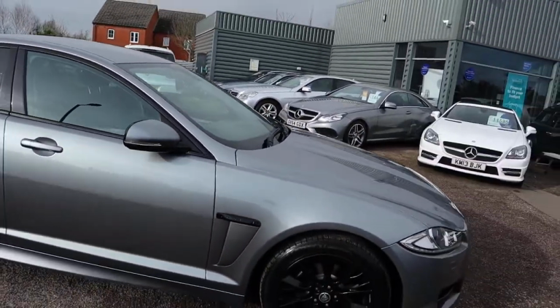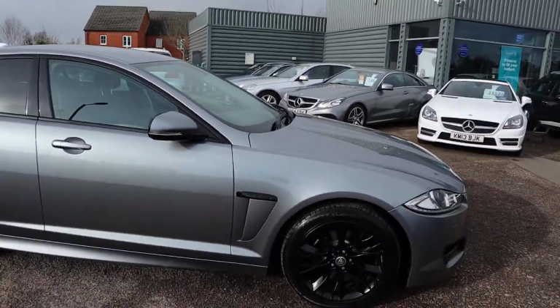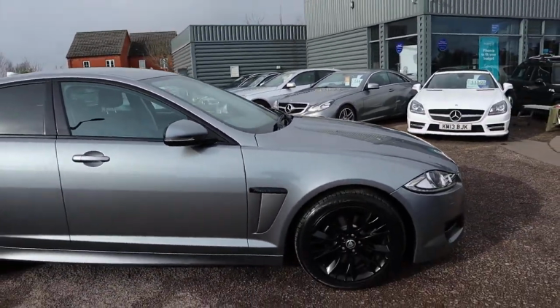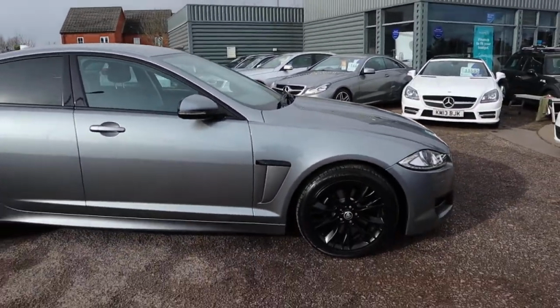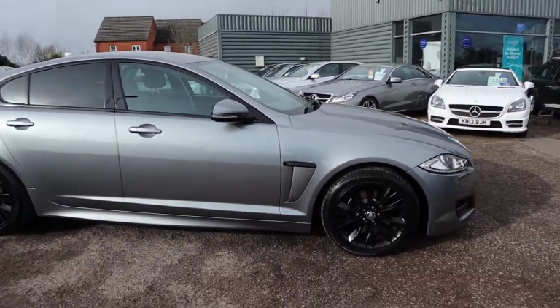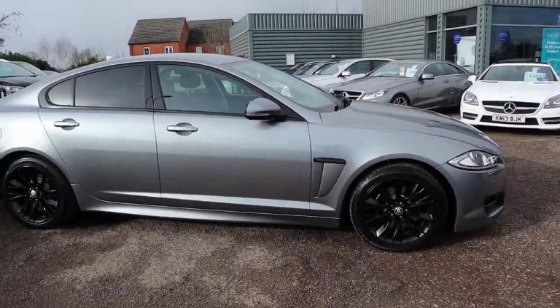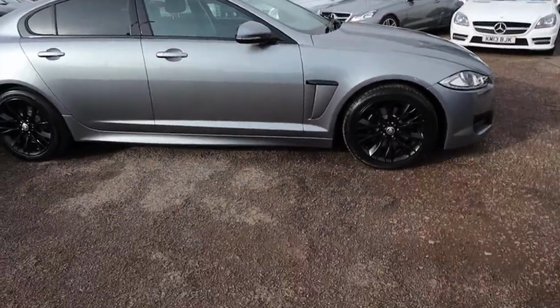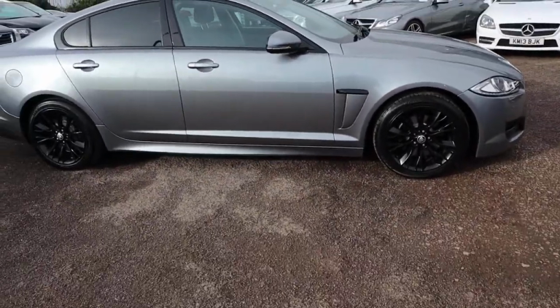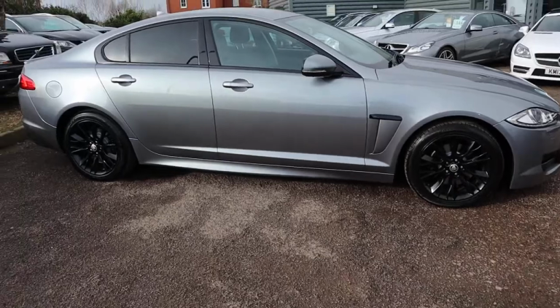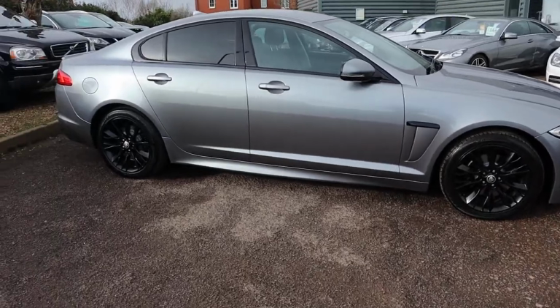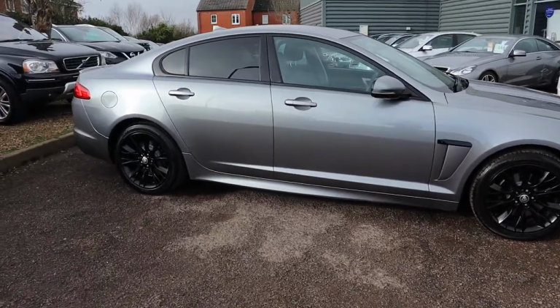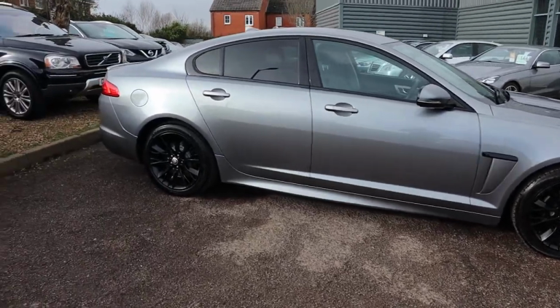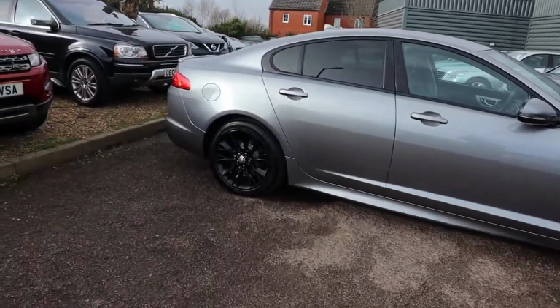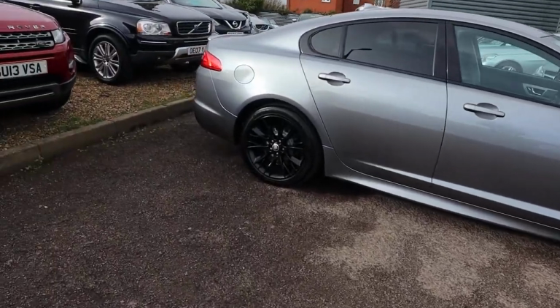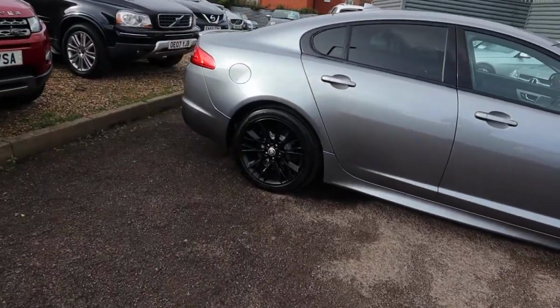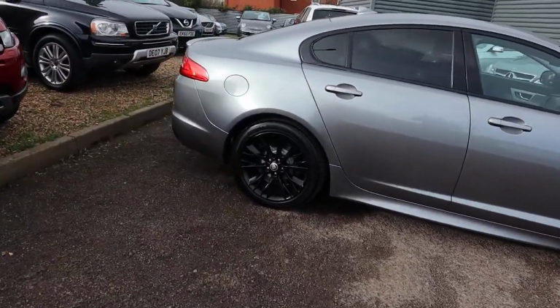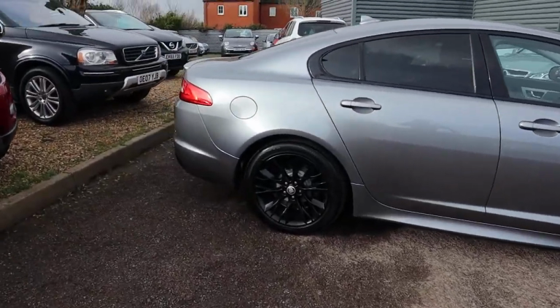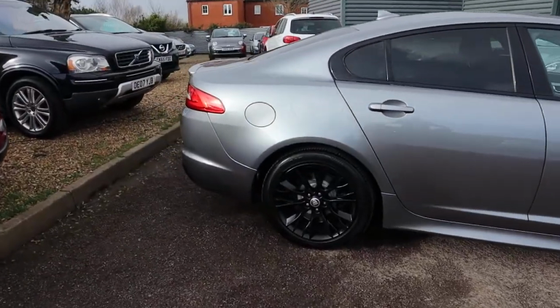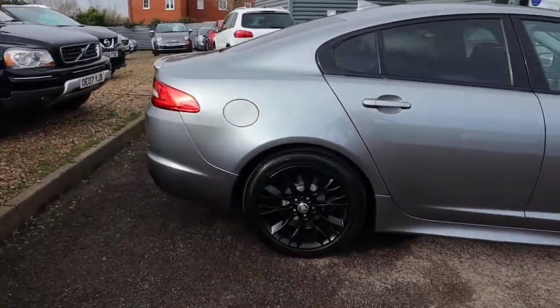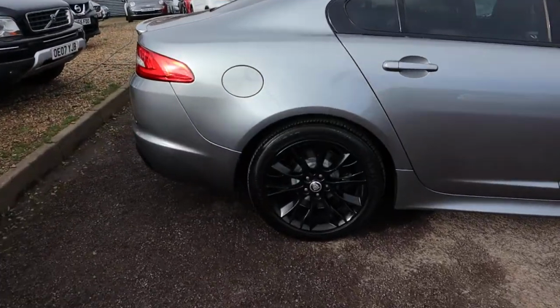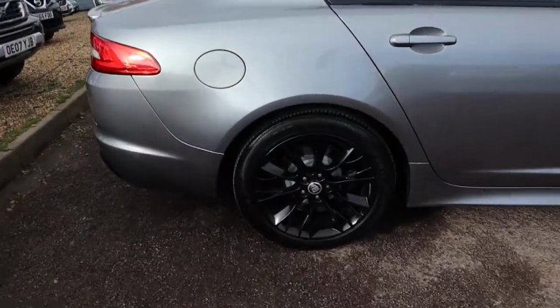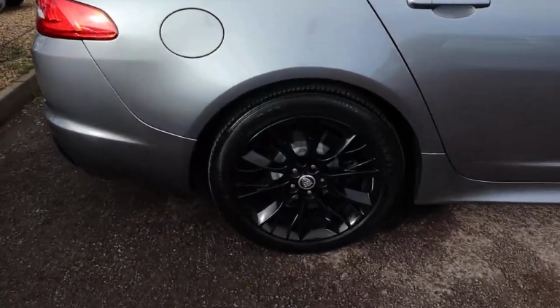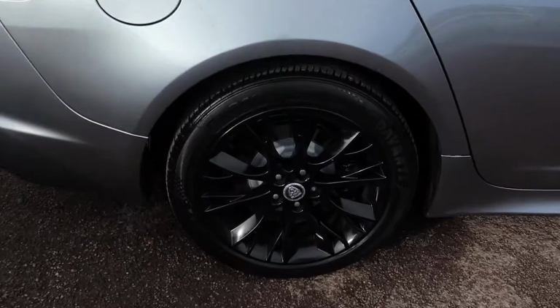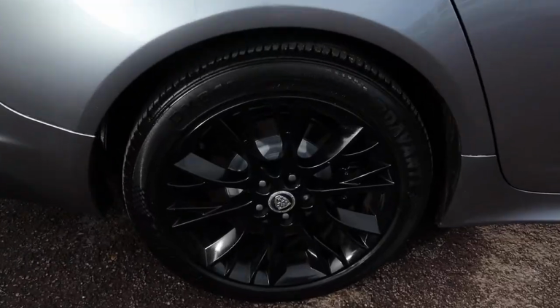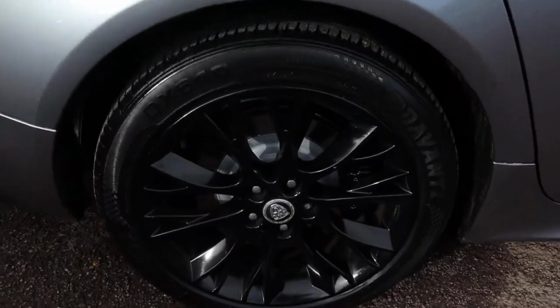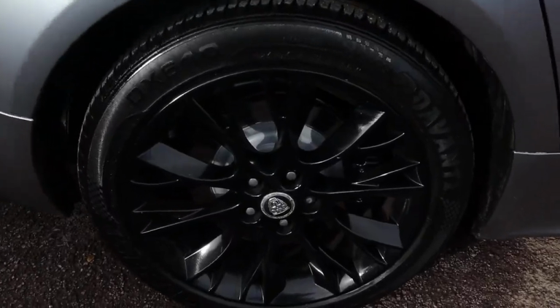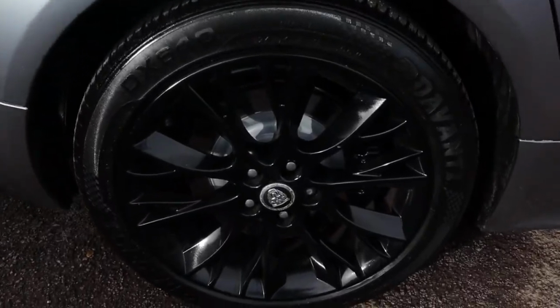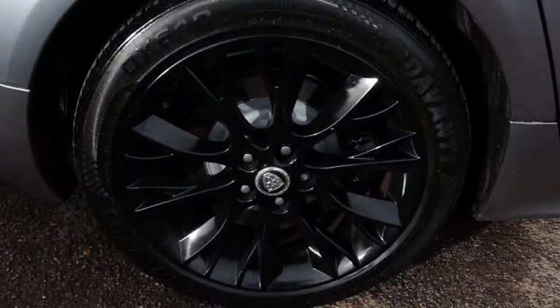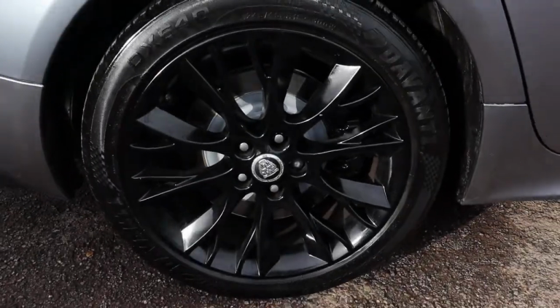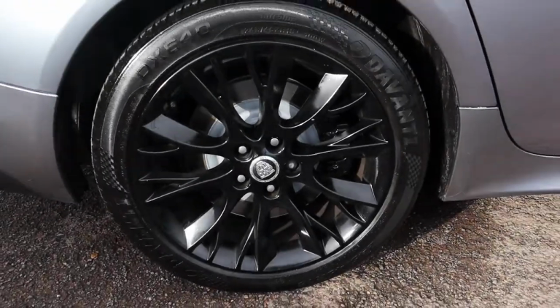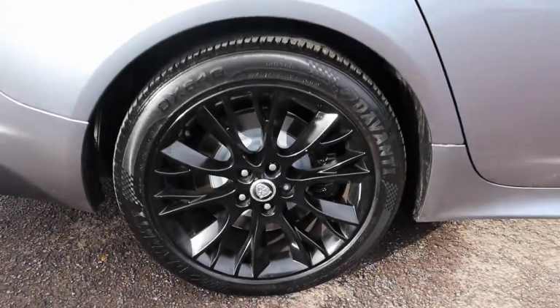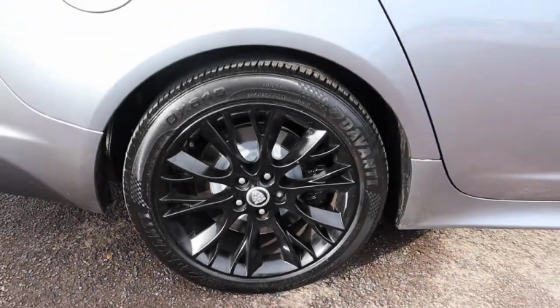As you can see this is finished in grey, 2013, in fantastic condition. The alloy wheels are black gloss — absolutely stunning.